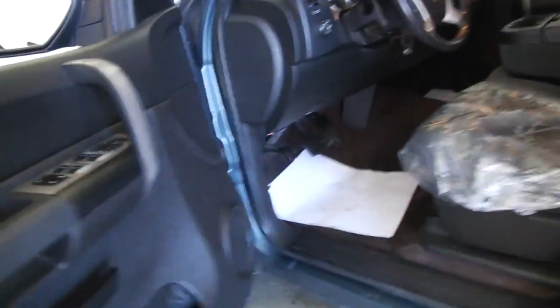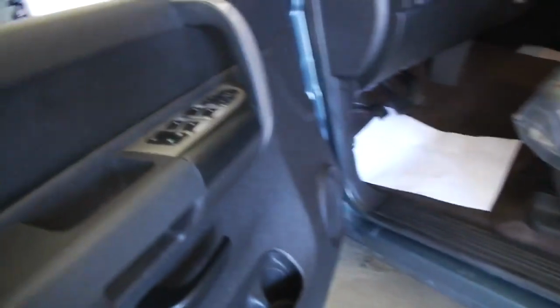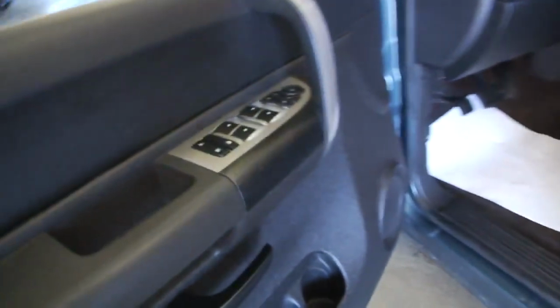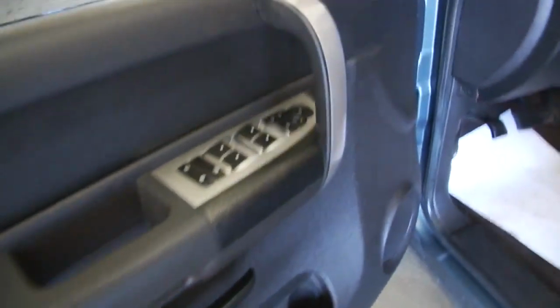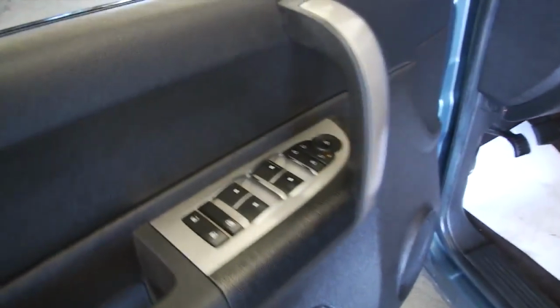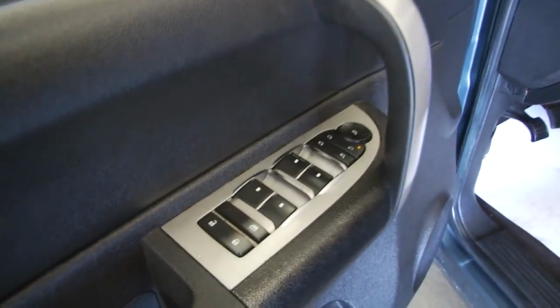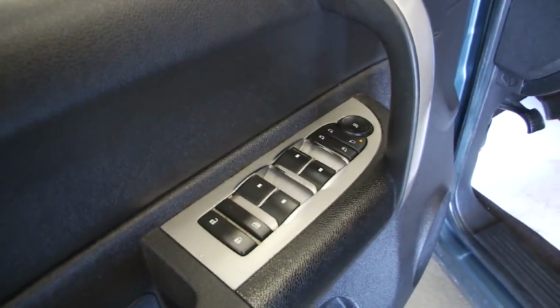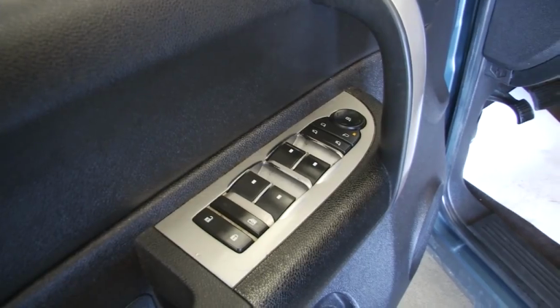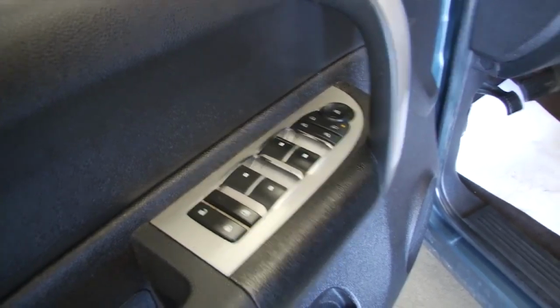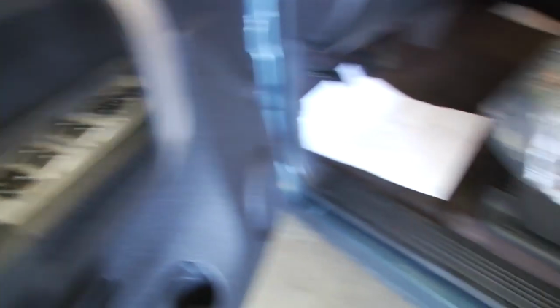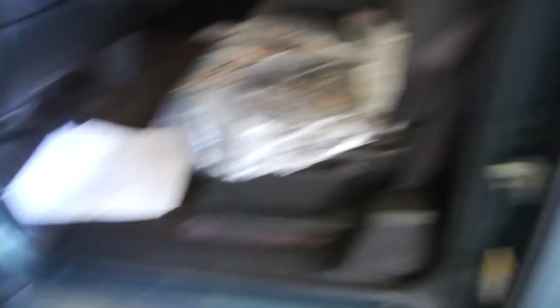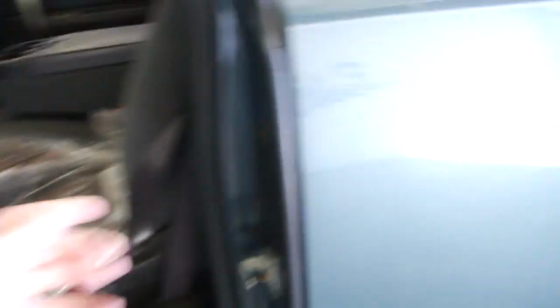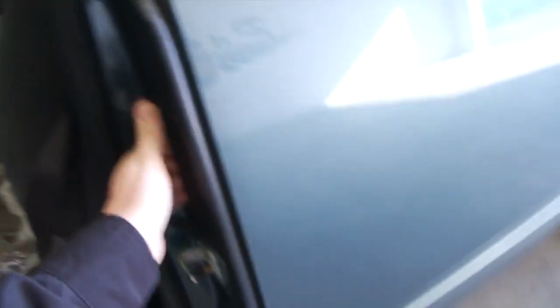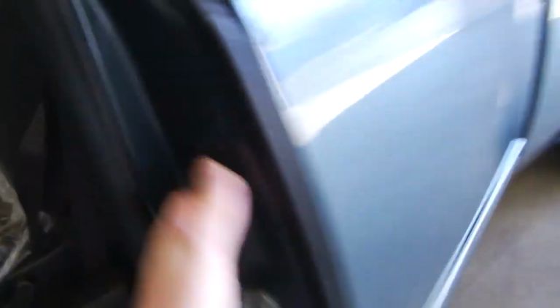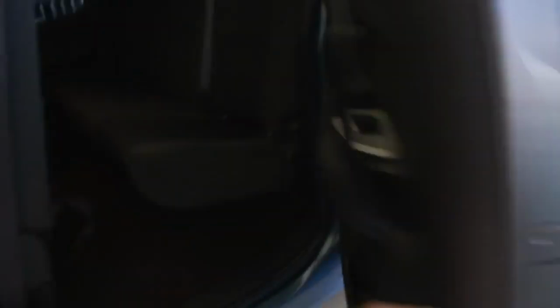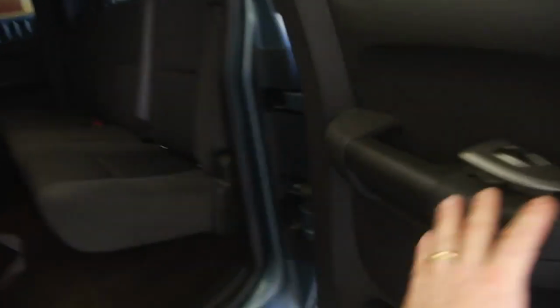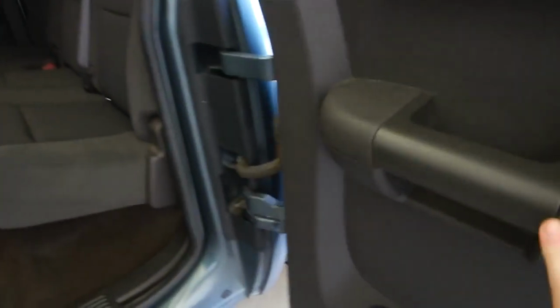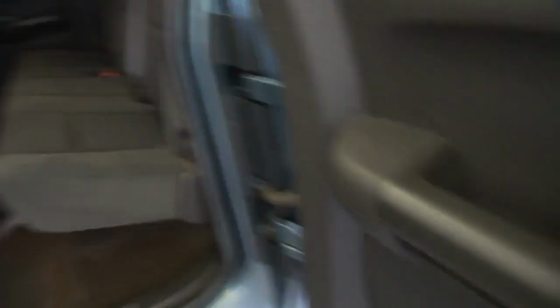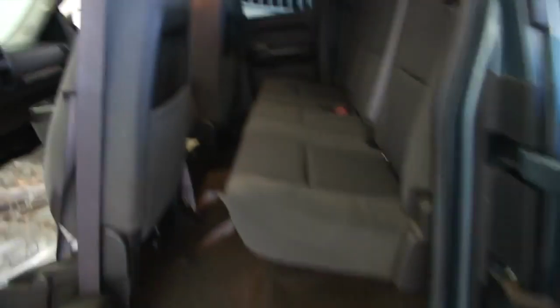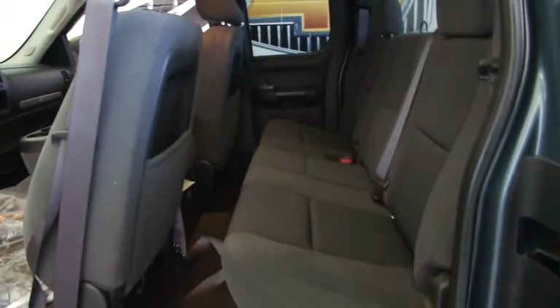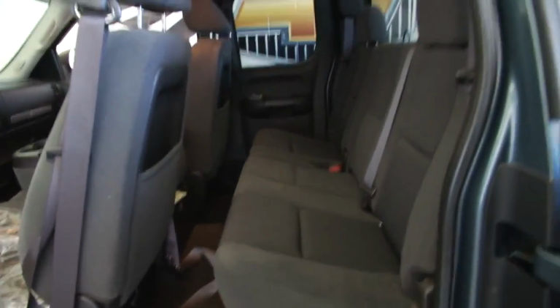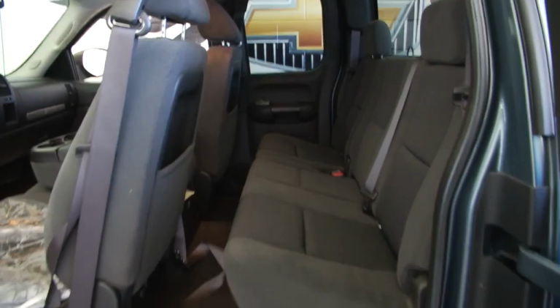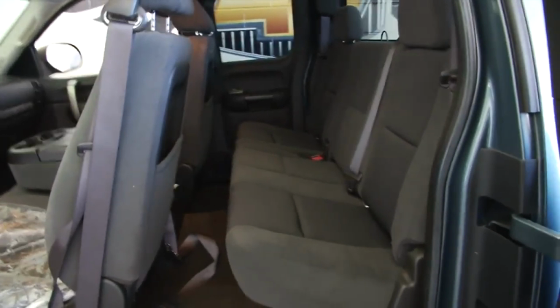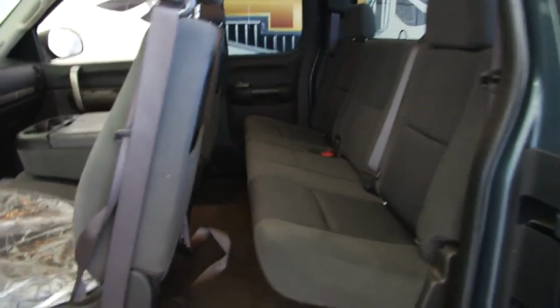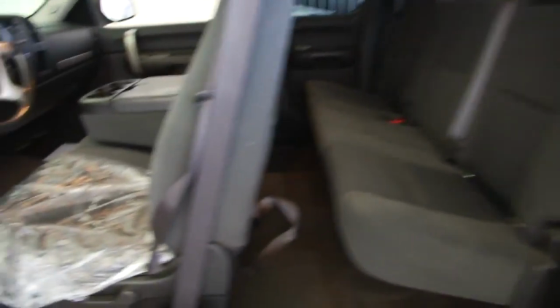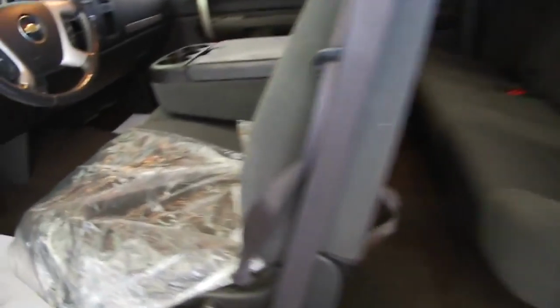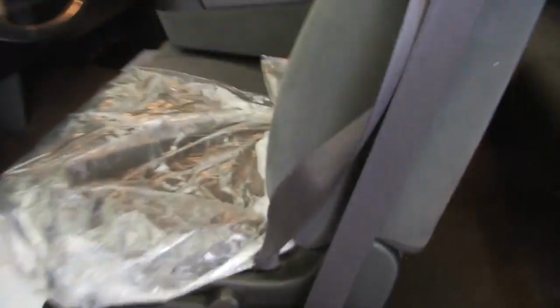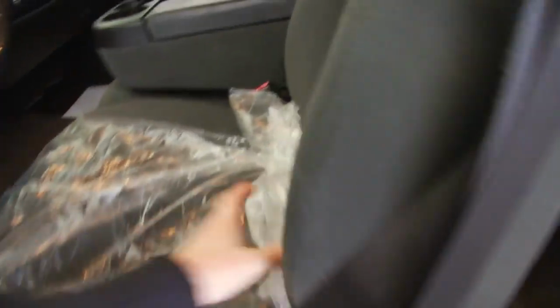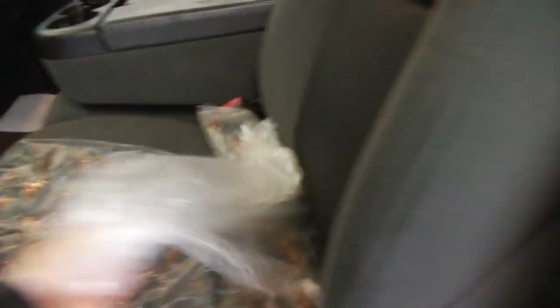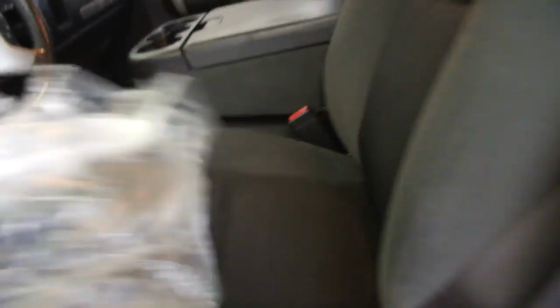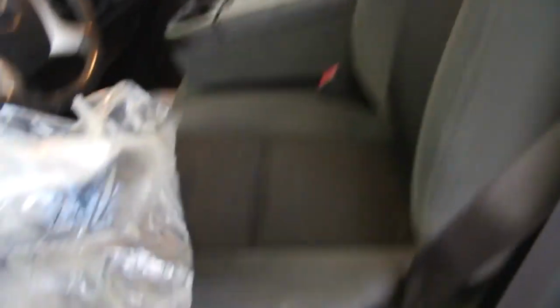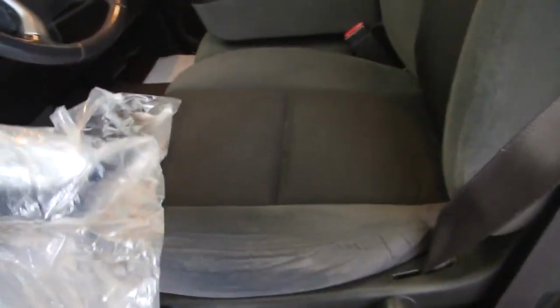Just got detailed, so the seats are still a little damp — that's why the plastic is there. Cloth is in good condition, as you can see.